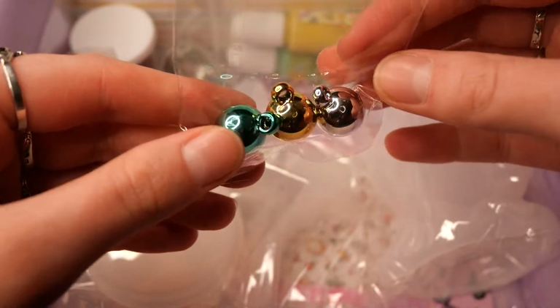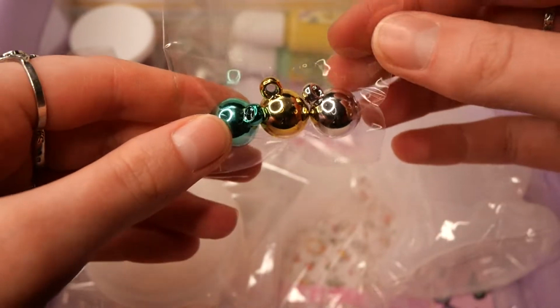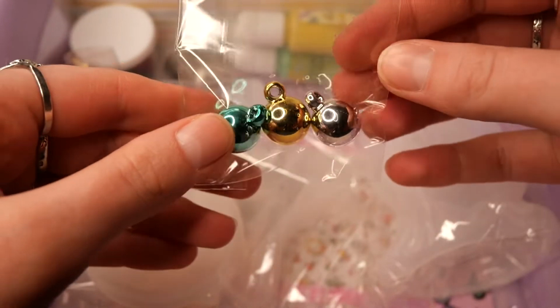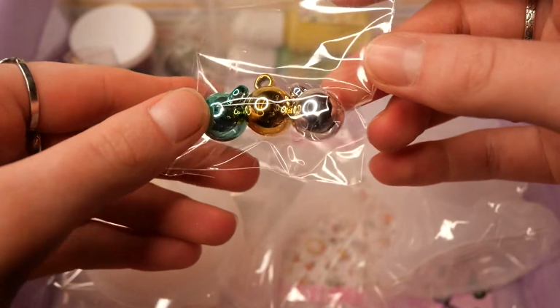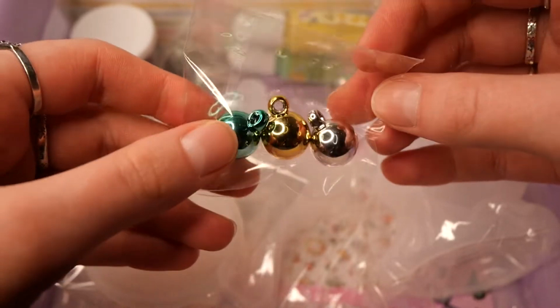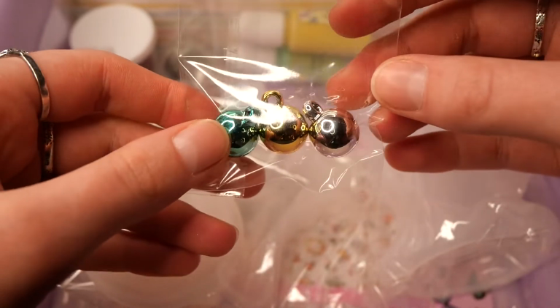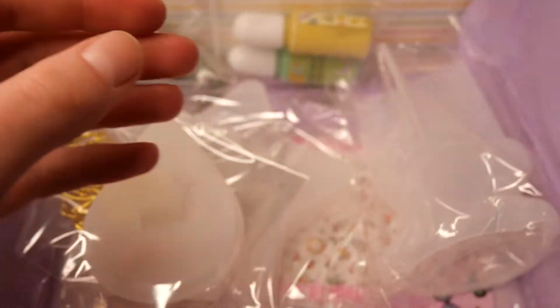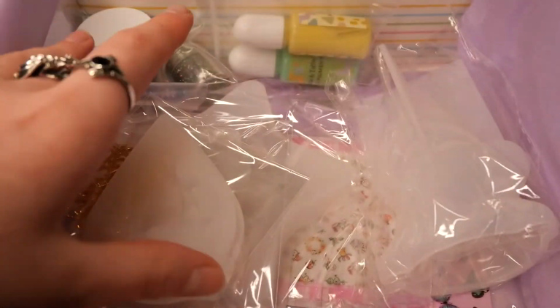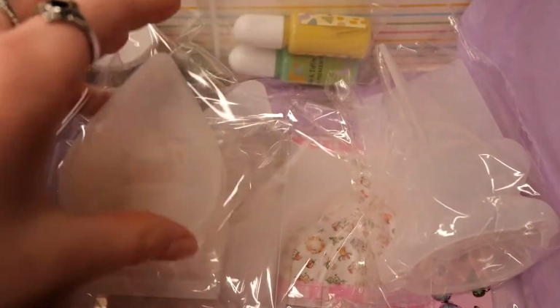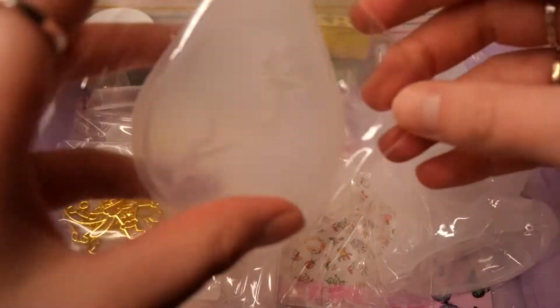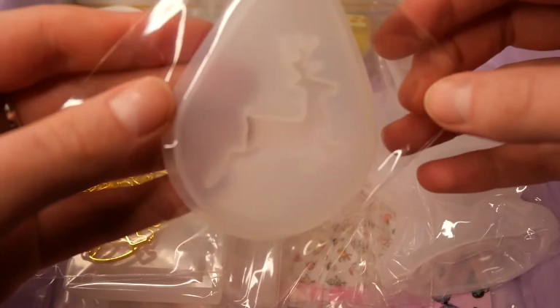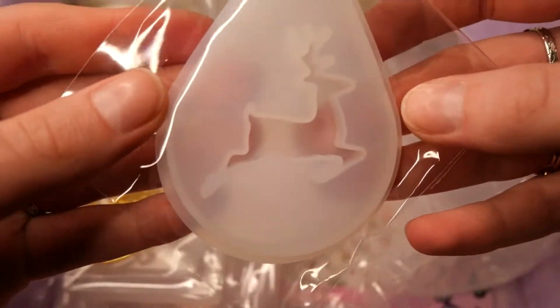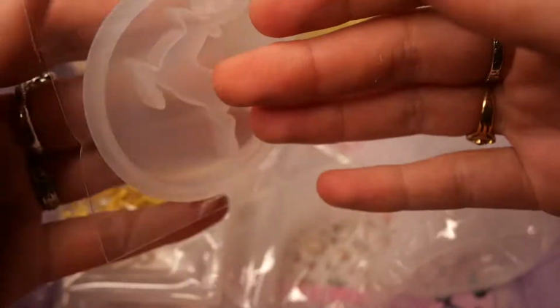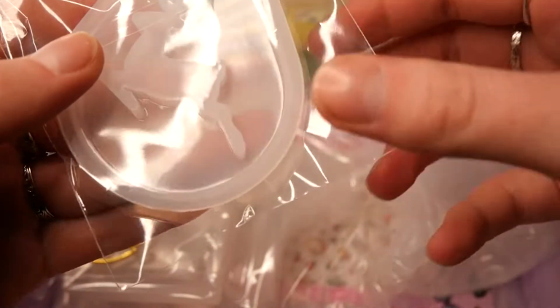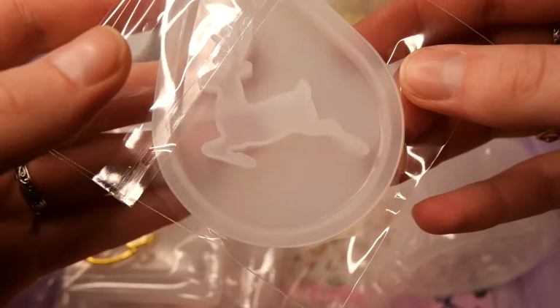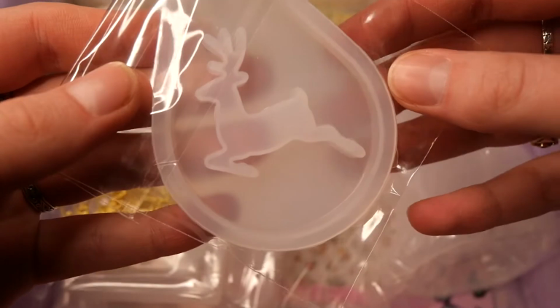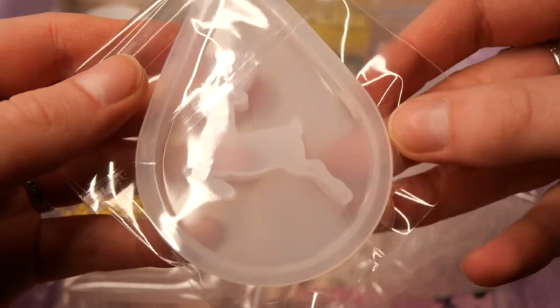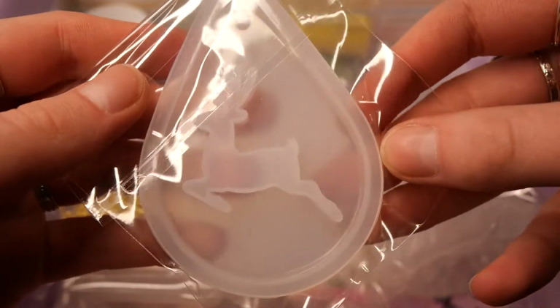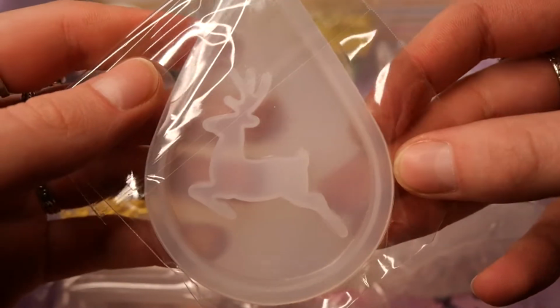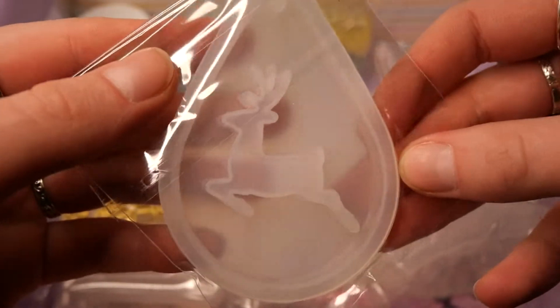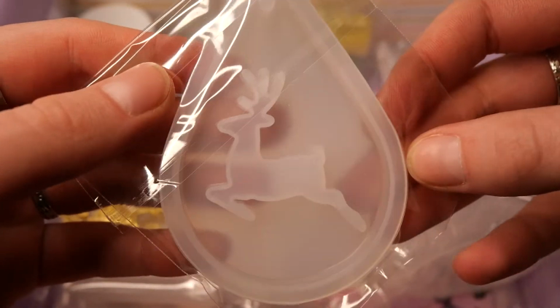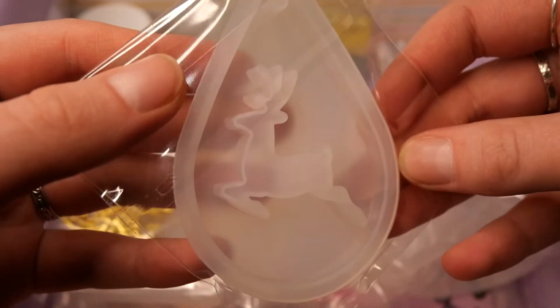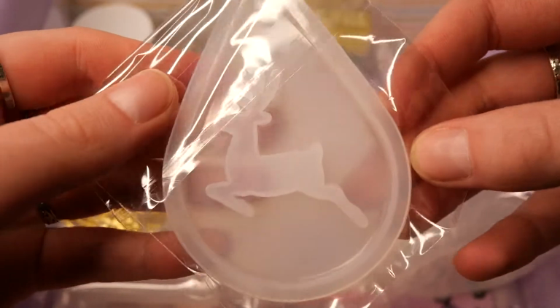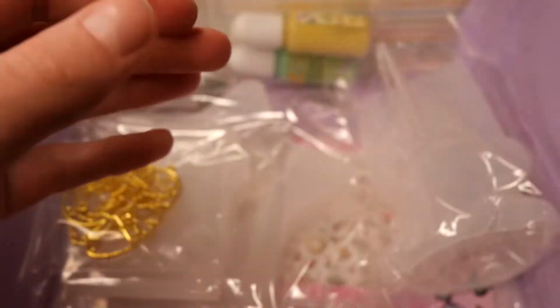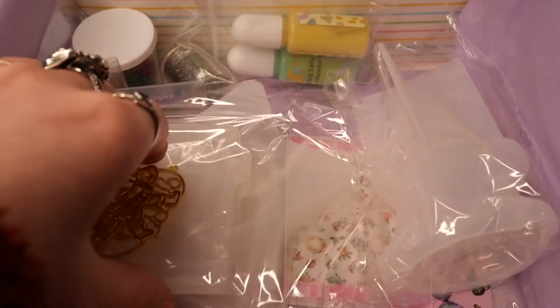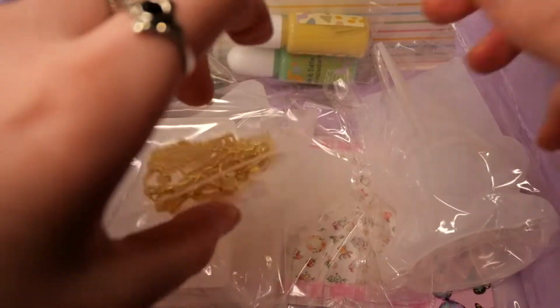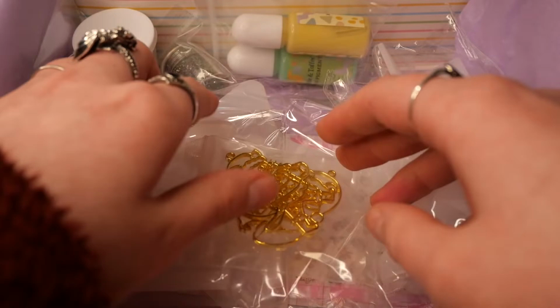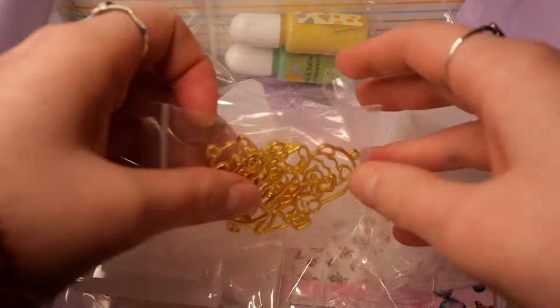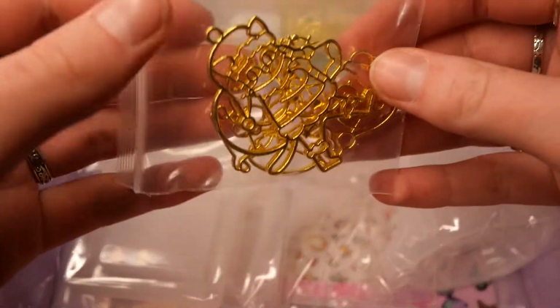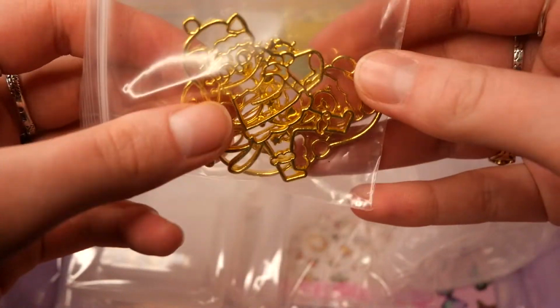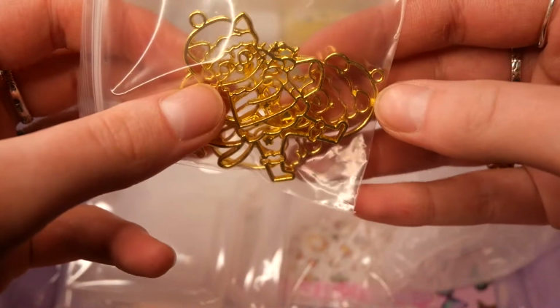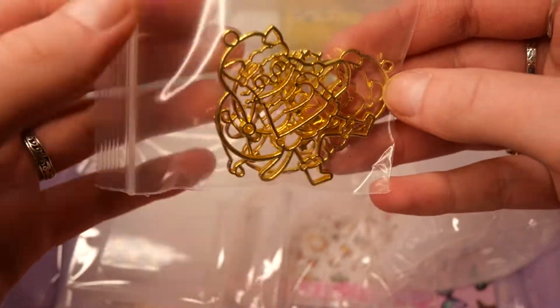And these three — I don't know if they're ornaments or something like that. And then we get this cute deer ornament hanger mold. We also get Christmas themed bezels.